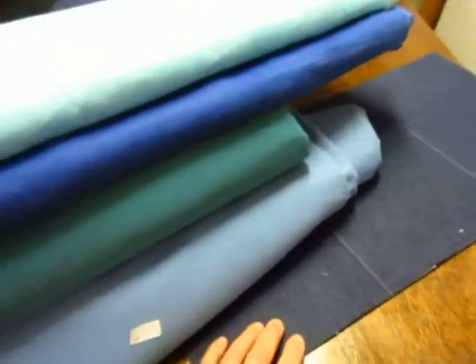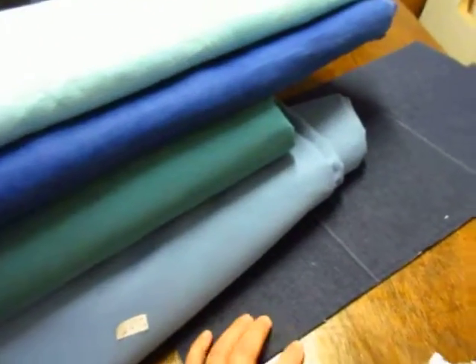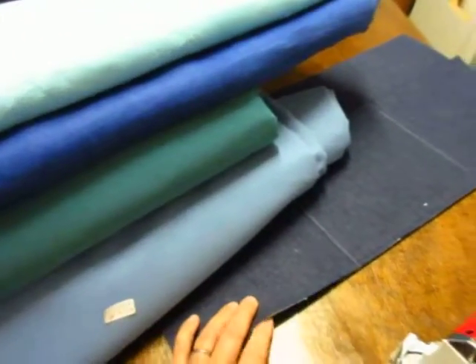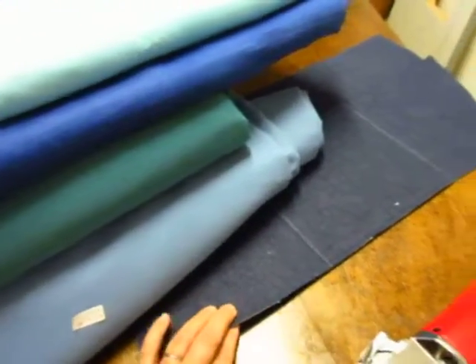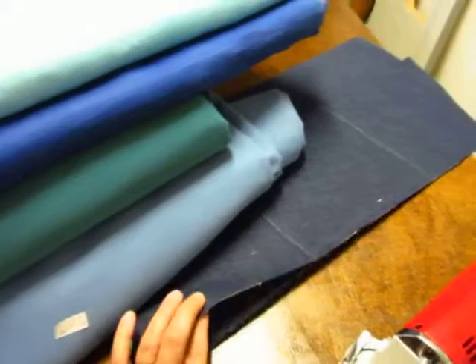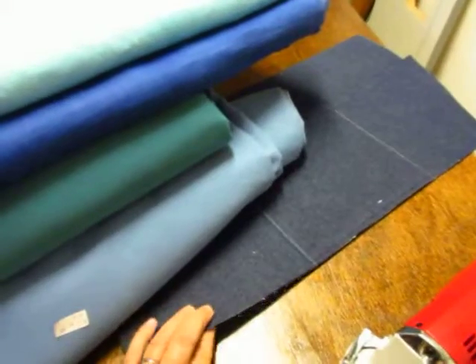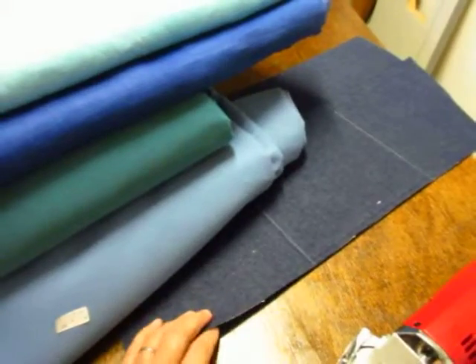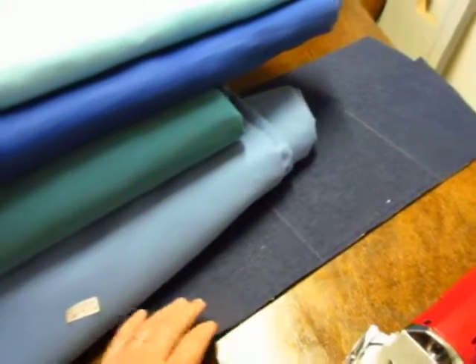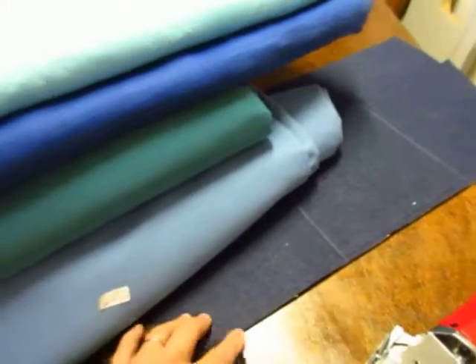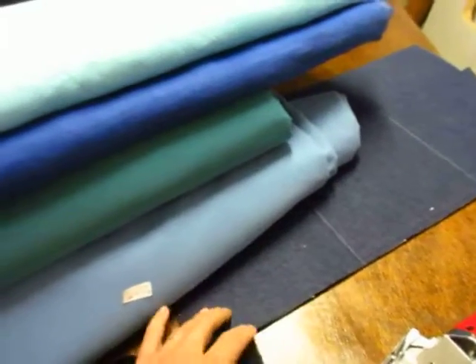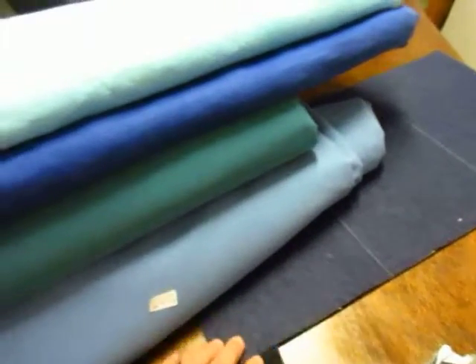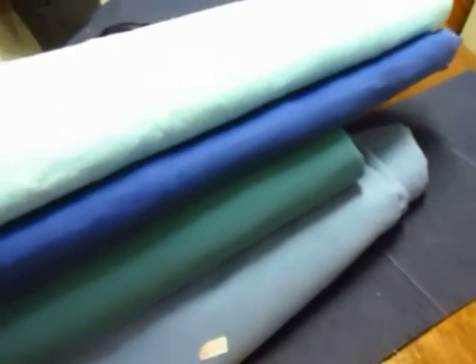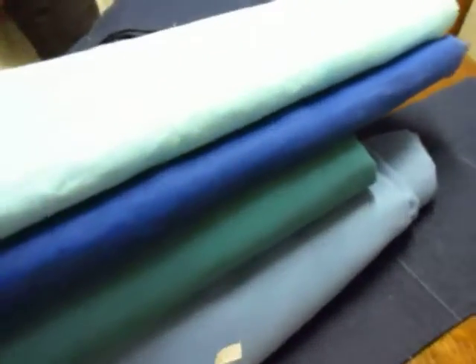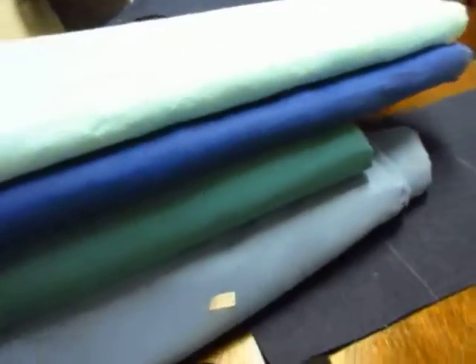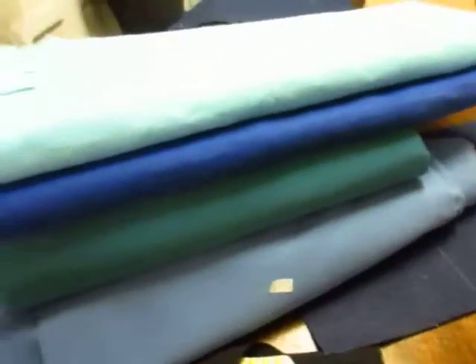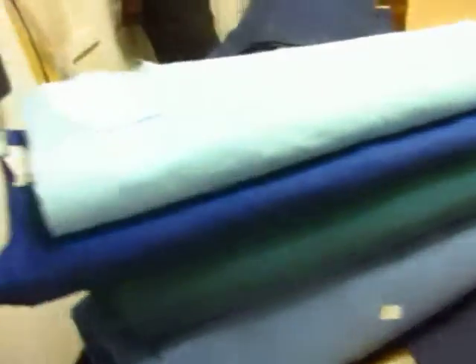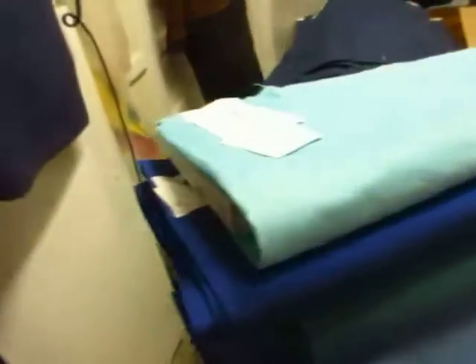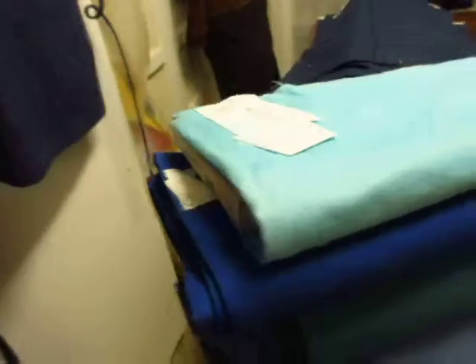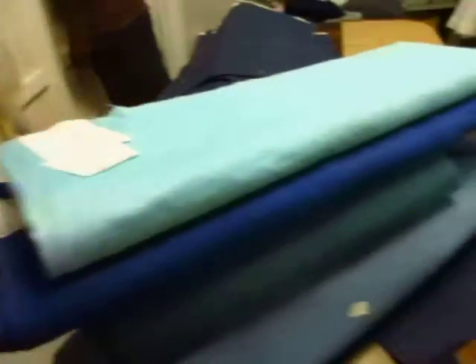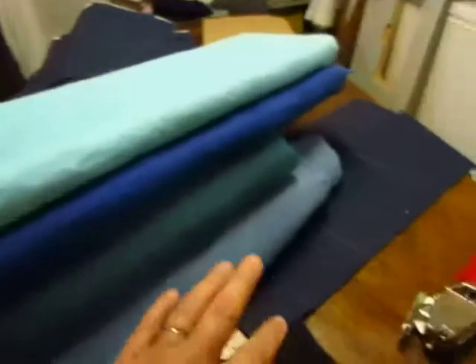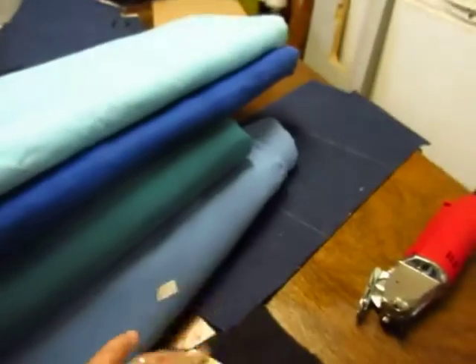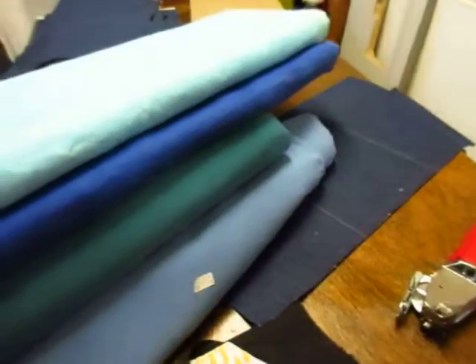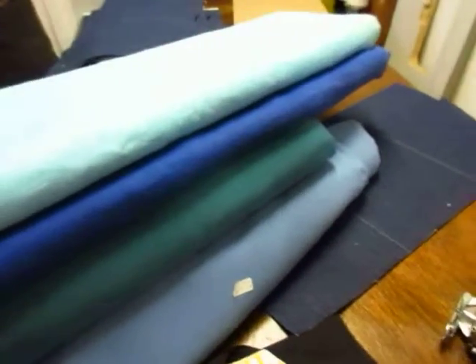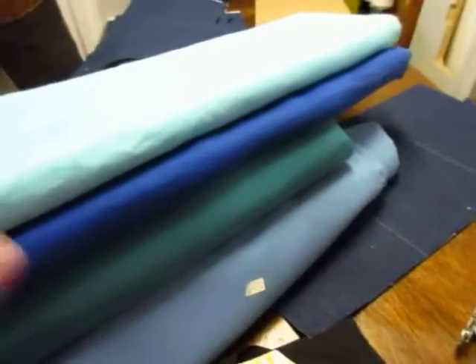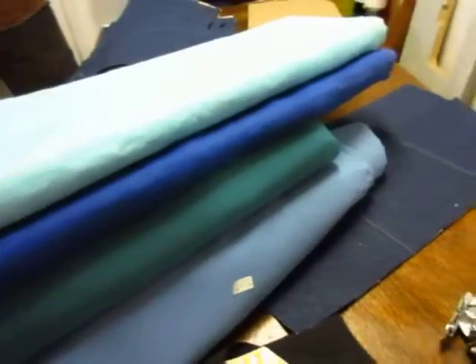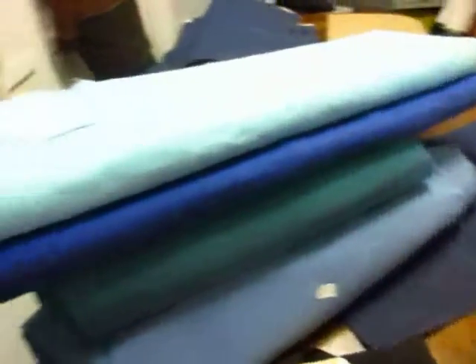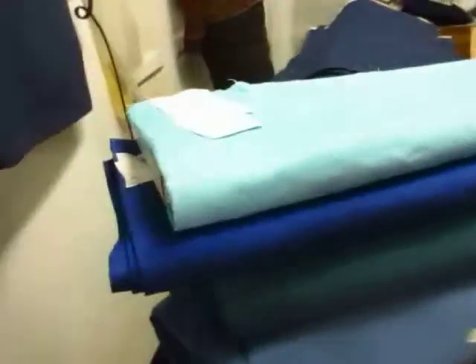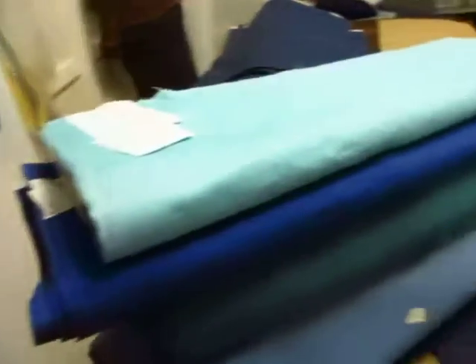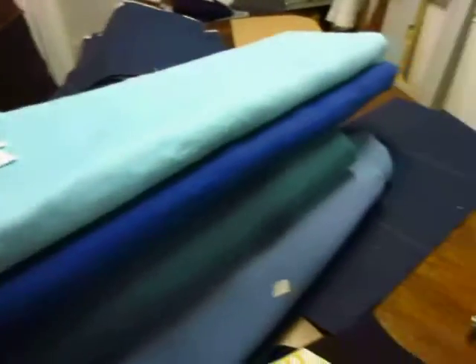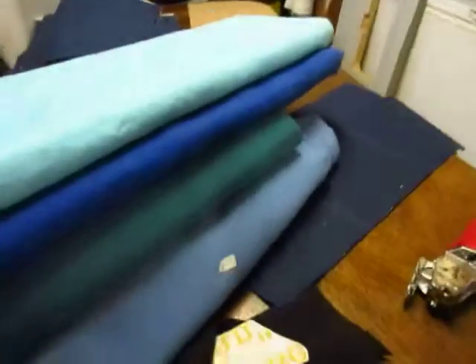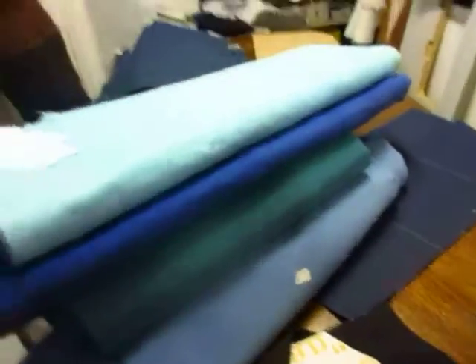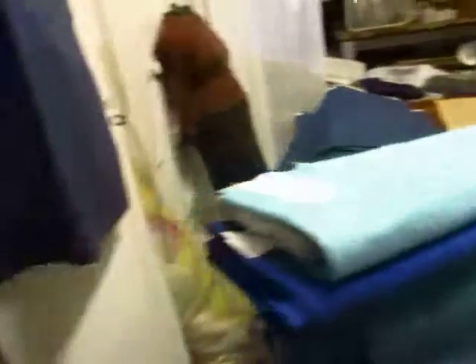And then of course we have the denim, but that's kind of heavy for a kitchen apron. That's just my opinion and my stepdaughter's too. She knows about aprons.